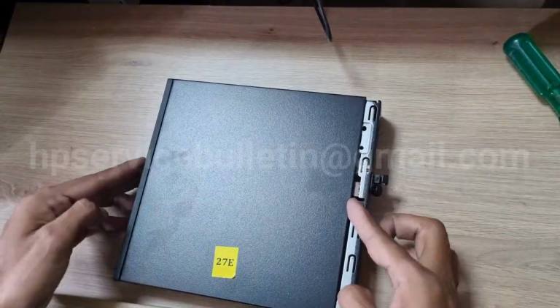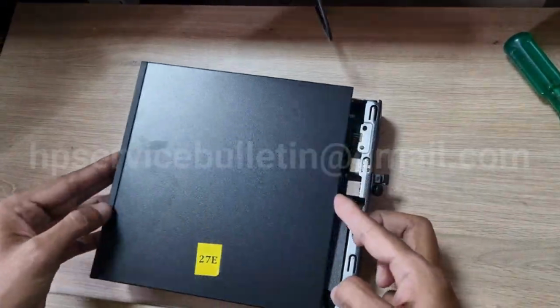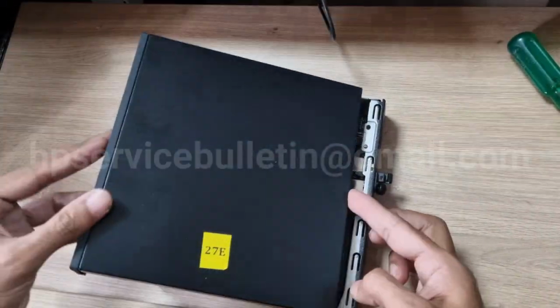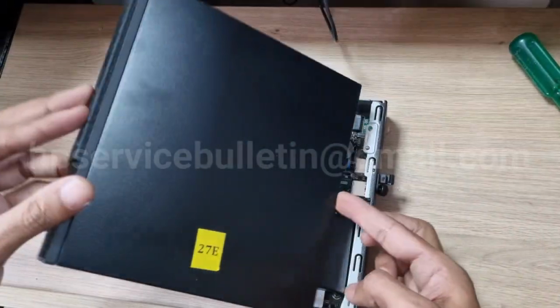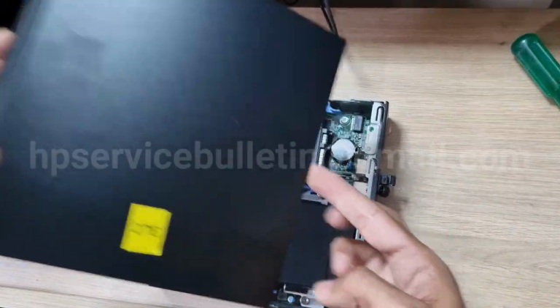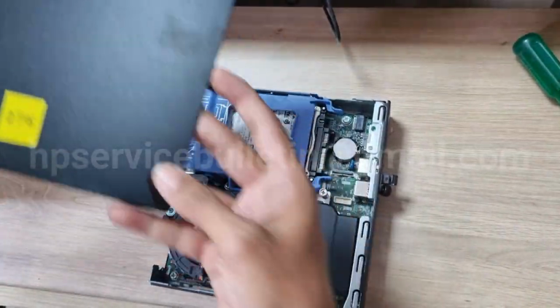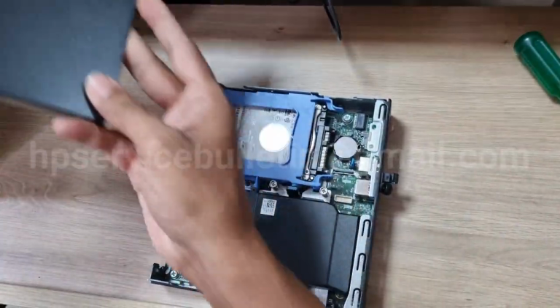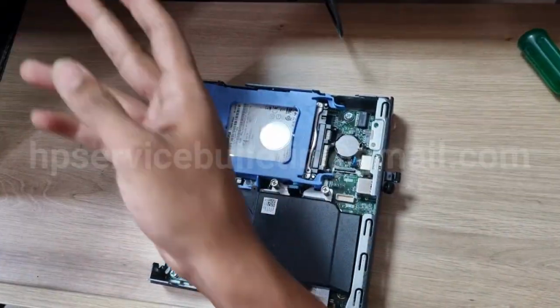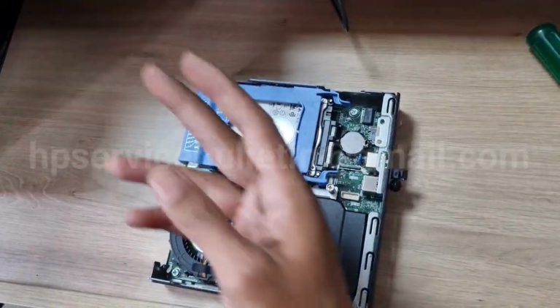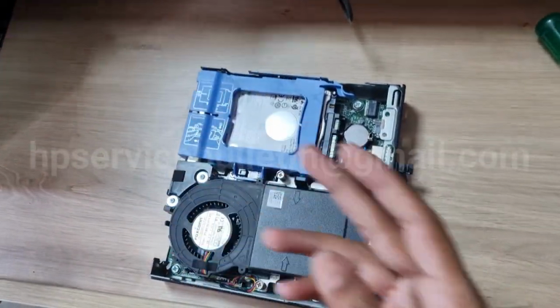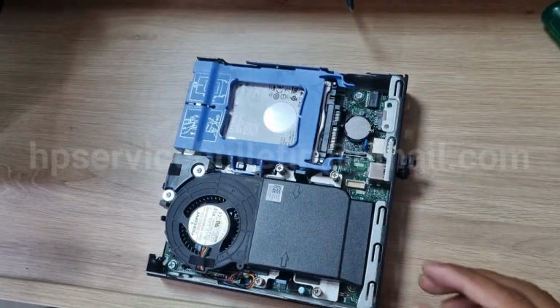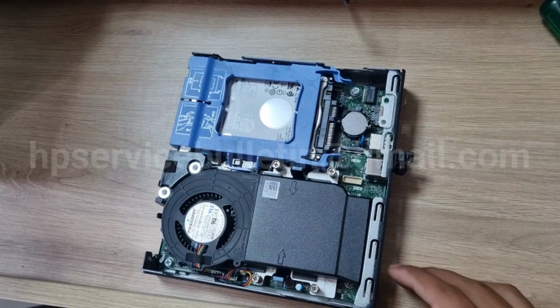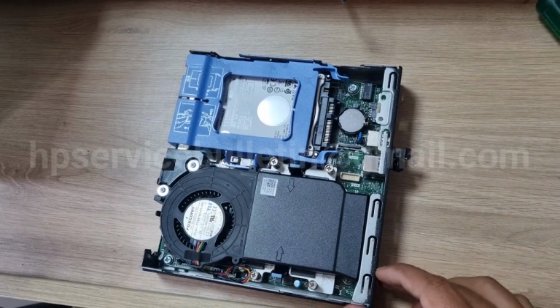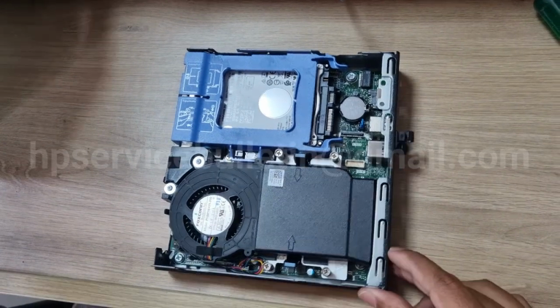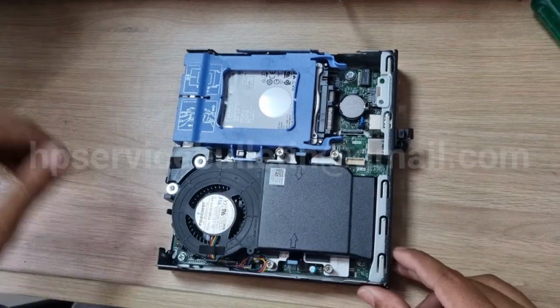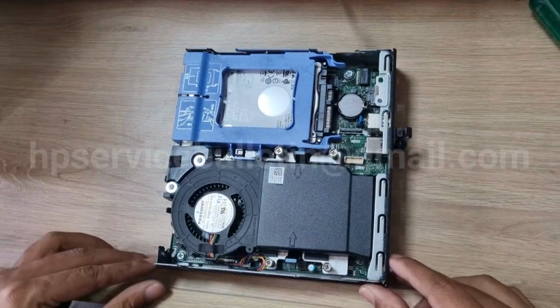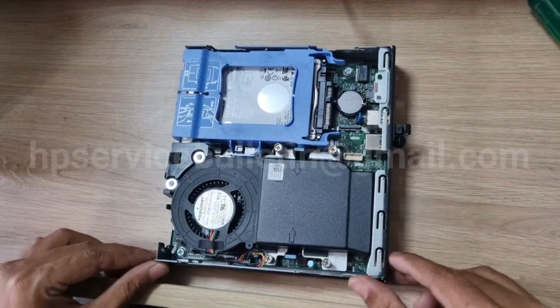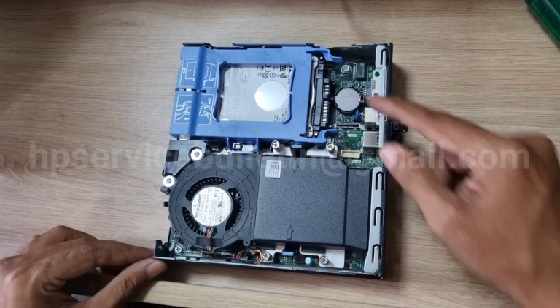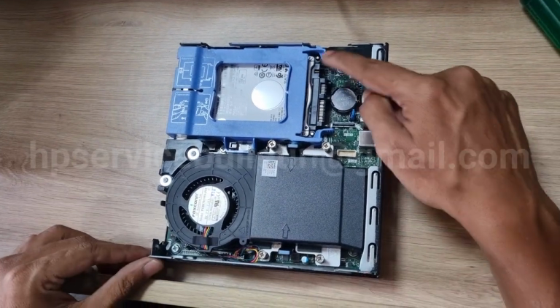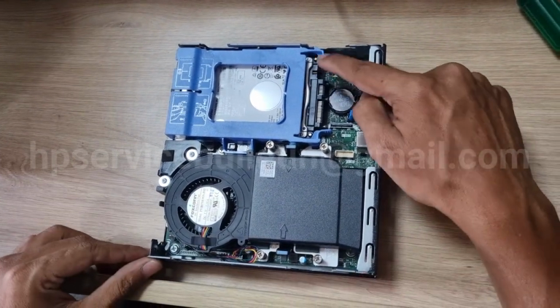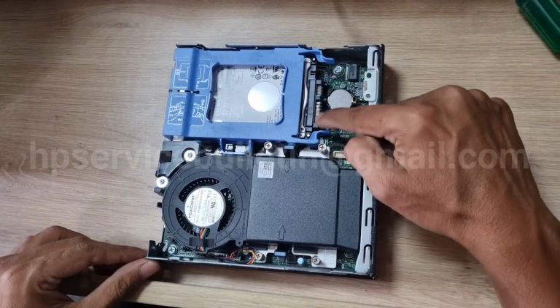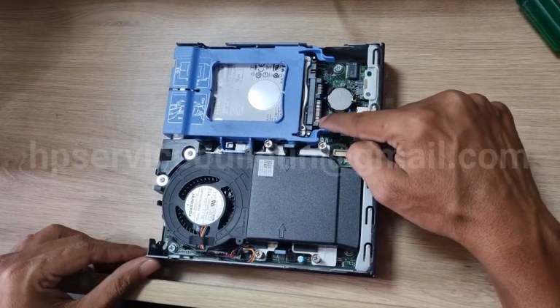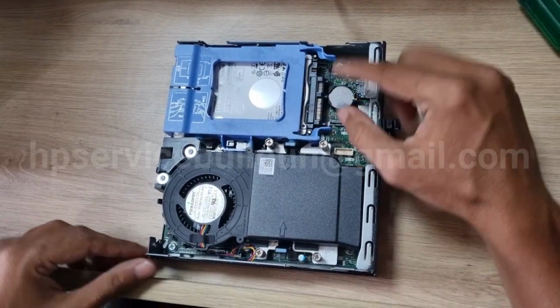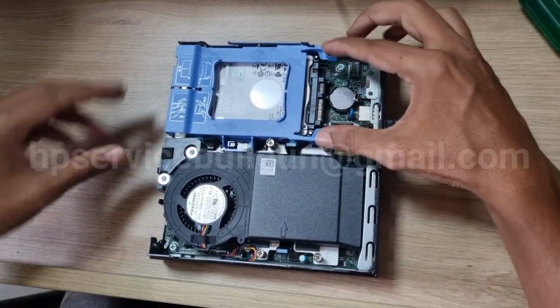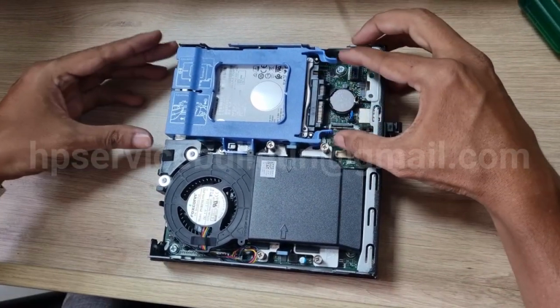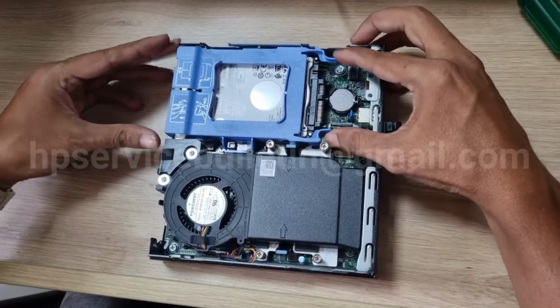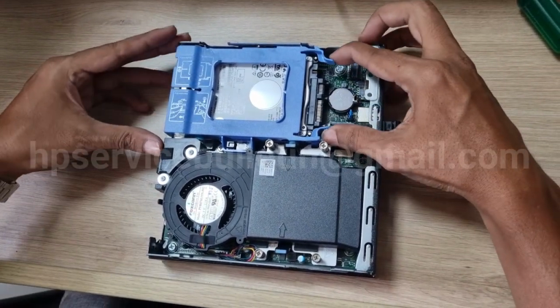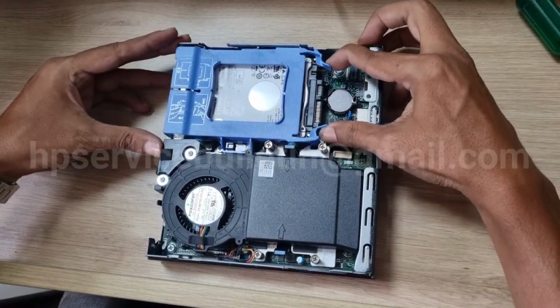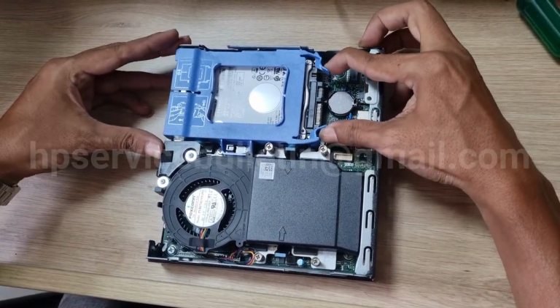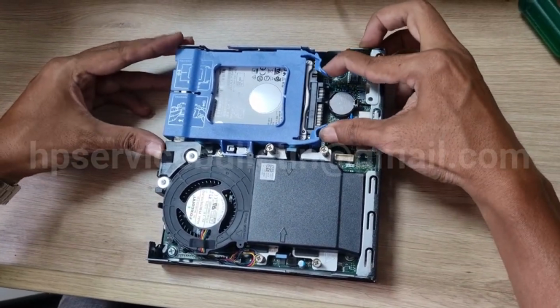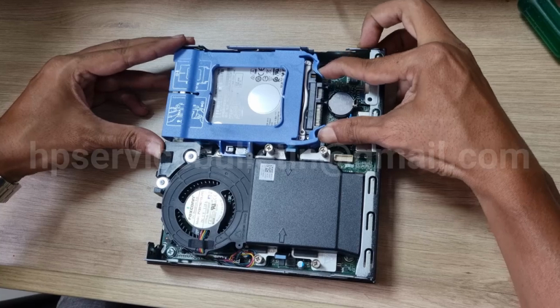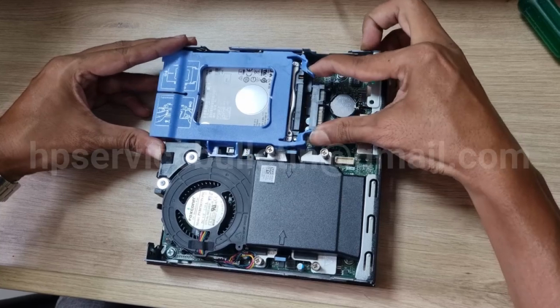First you need to remove the hard disk. Place here the tool lock, press and slide up, then remove the hard disk.